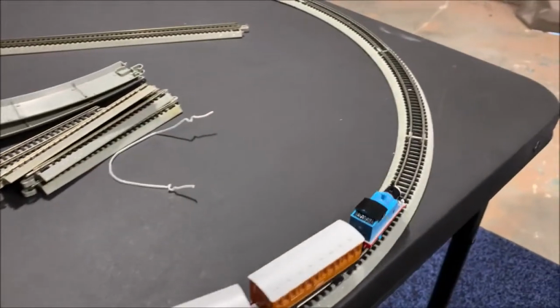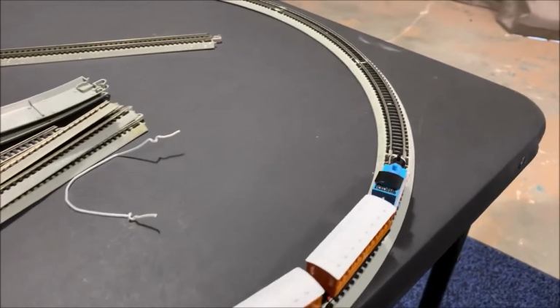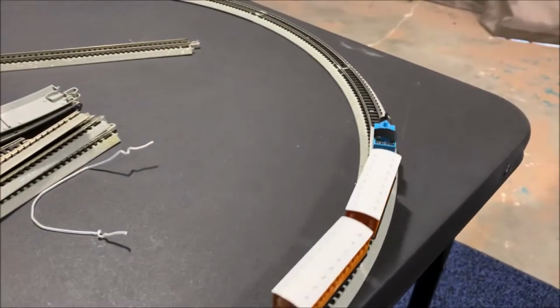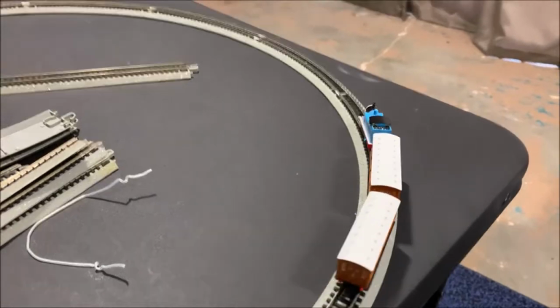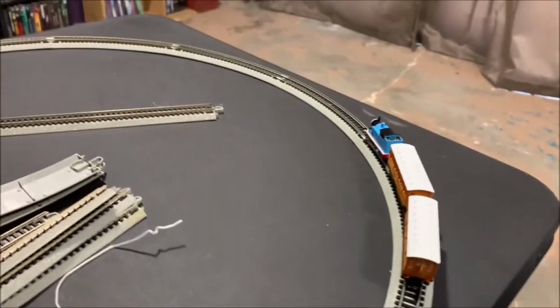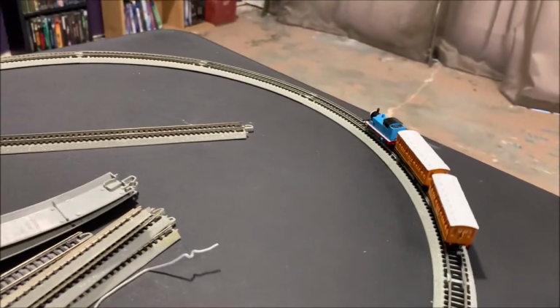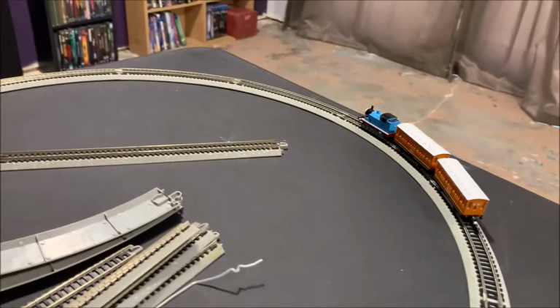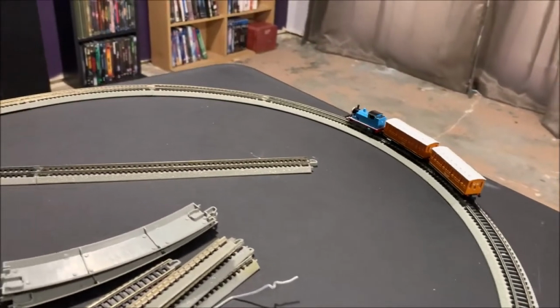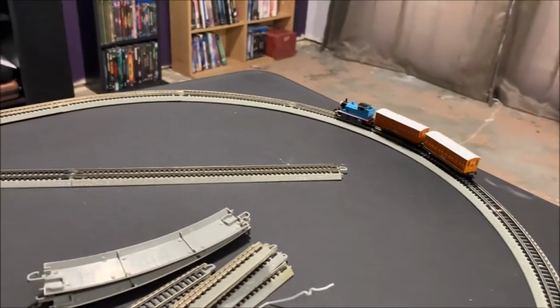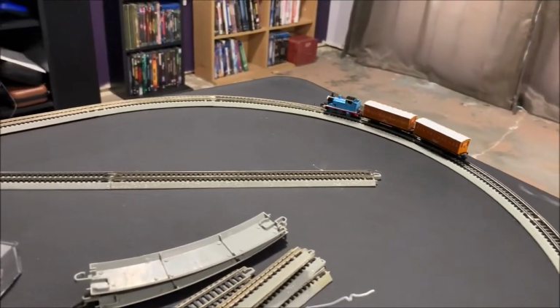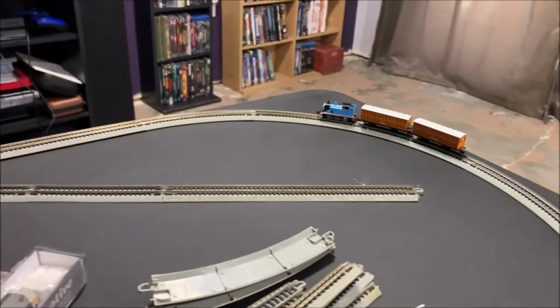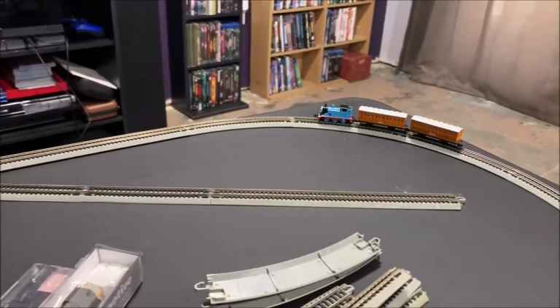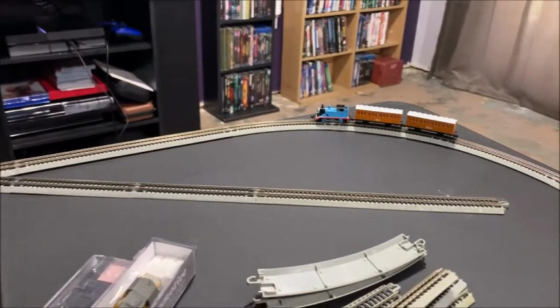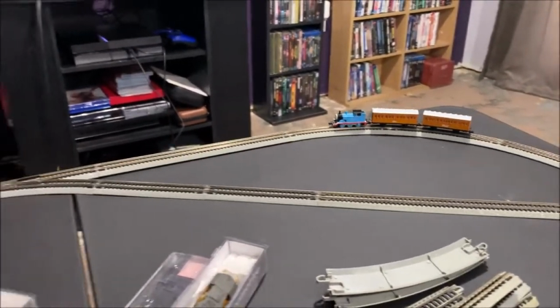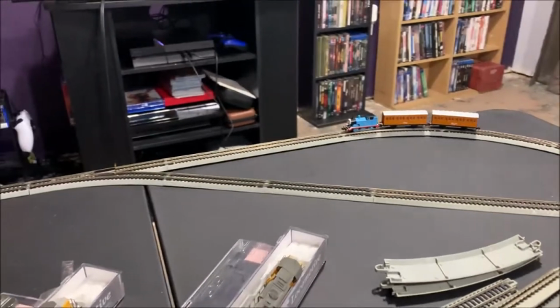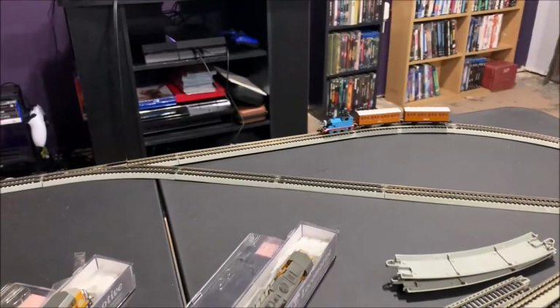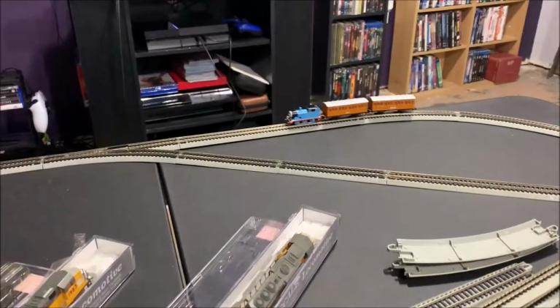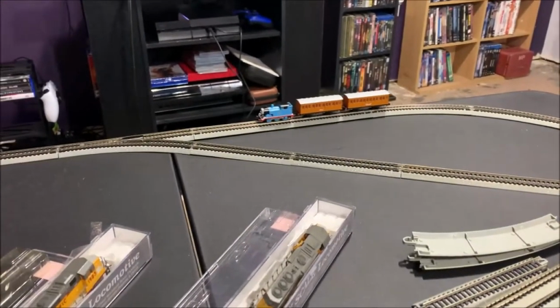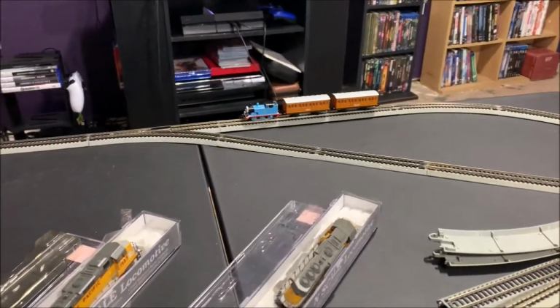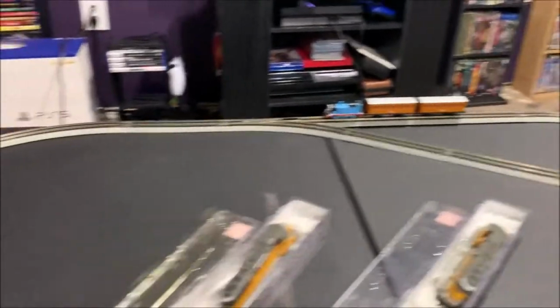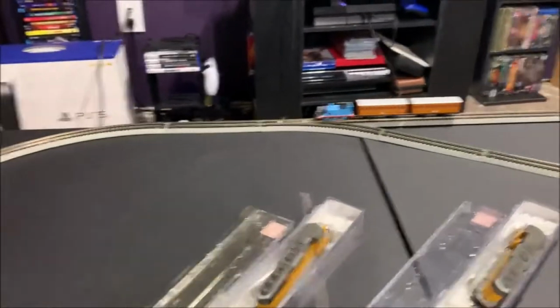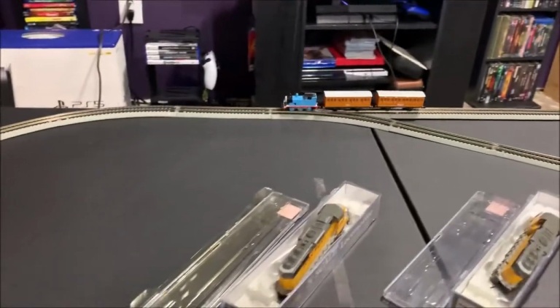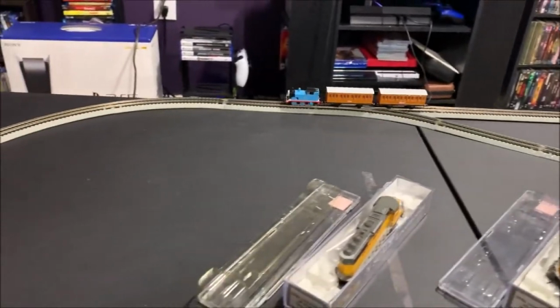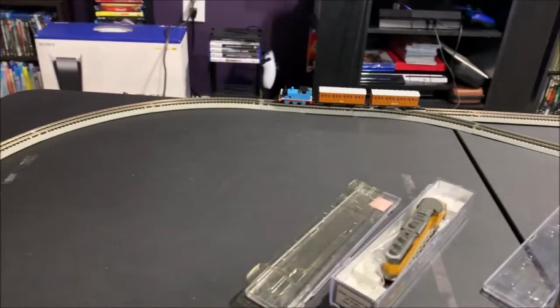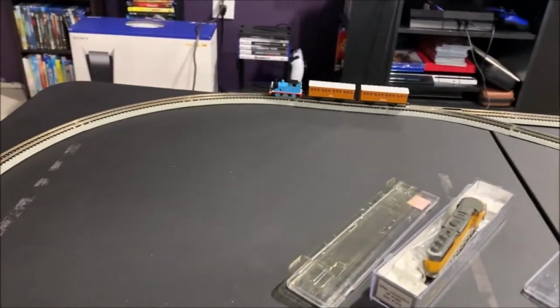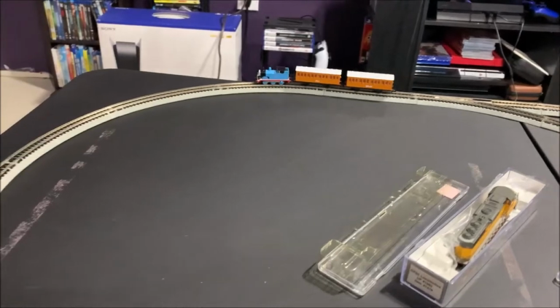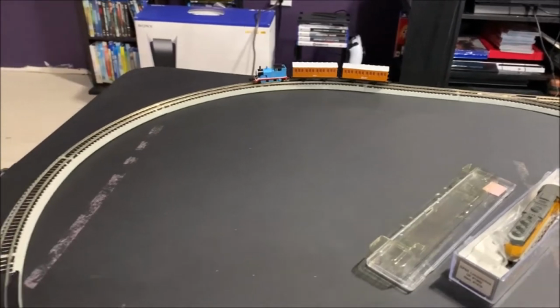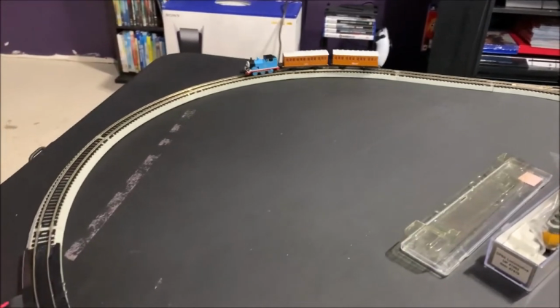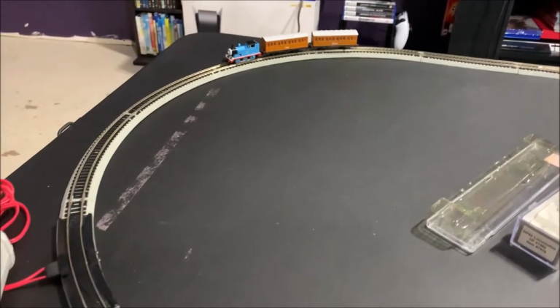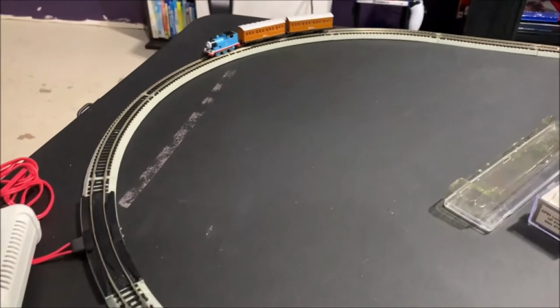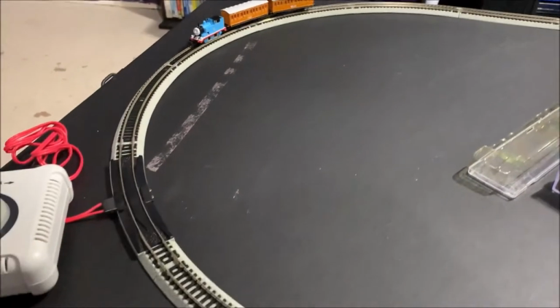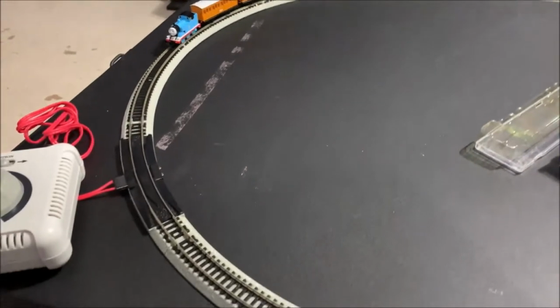It's just using the 11-and-a-quarter-inch Bachmann curves, so just smaller stuff running. It's a little bit on the edge but I think it'll work right.